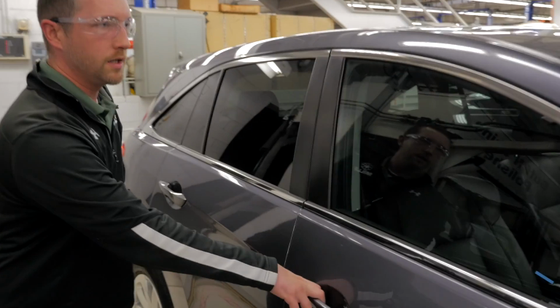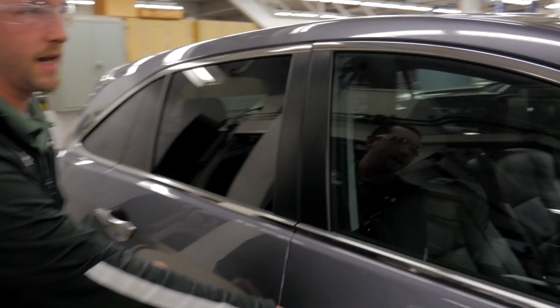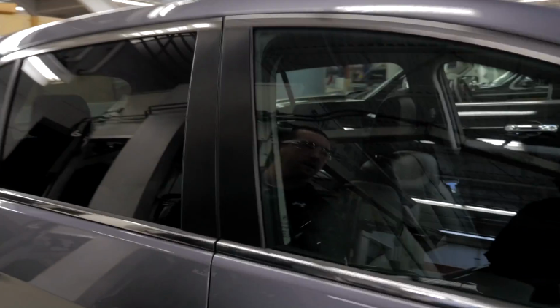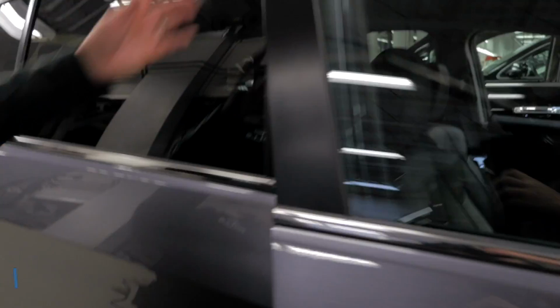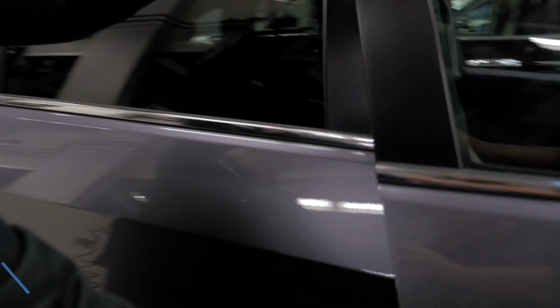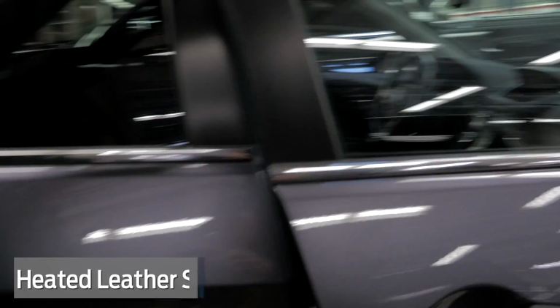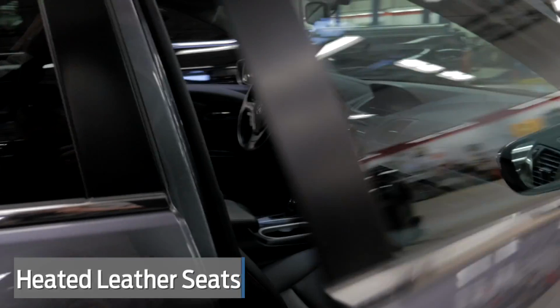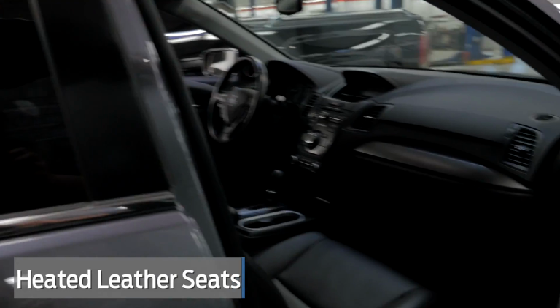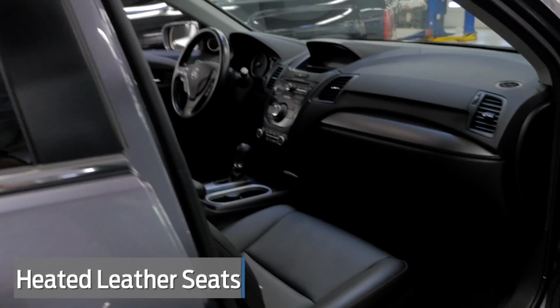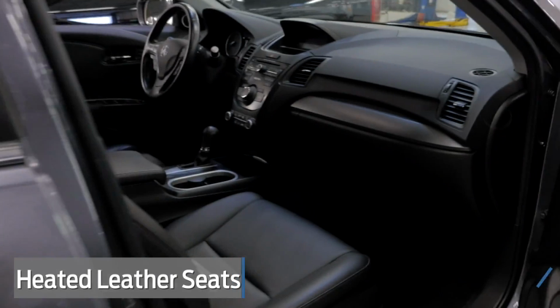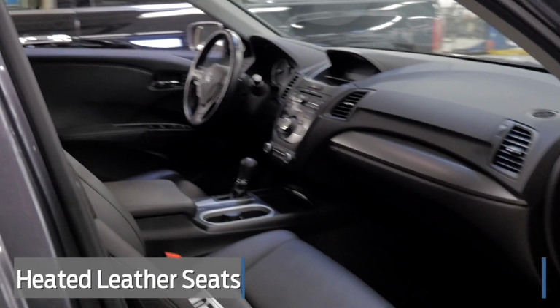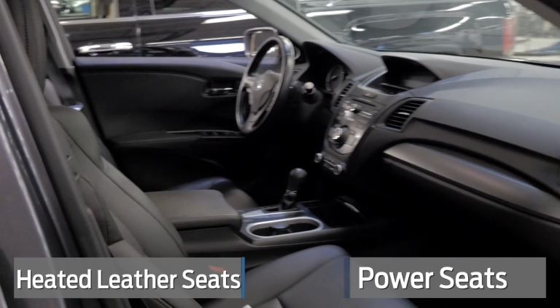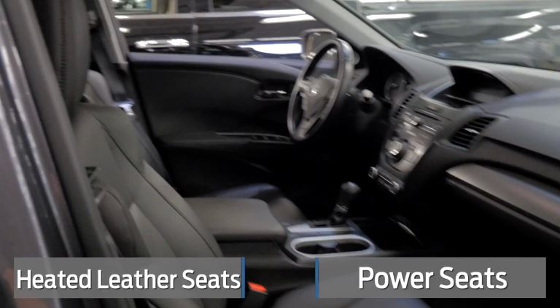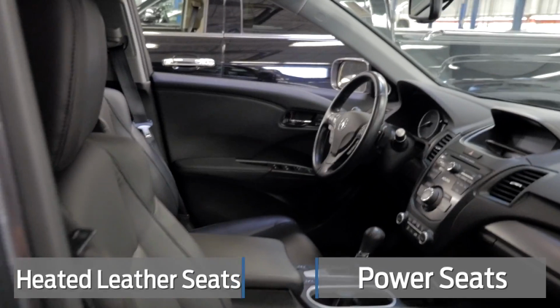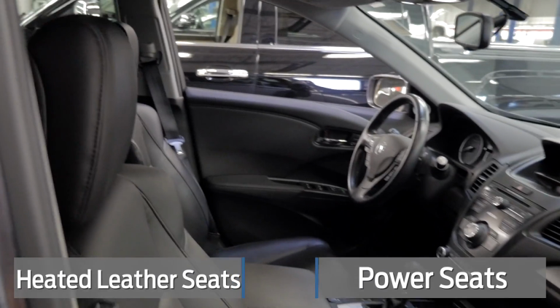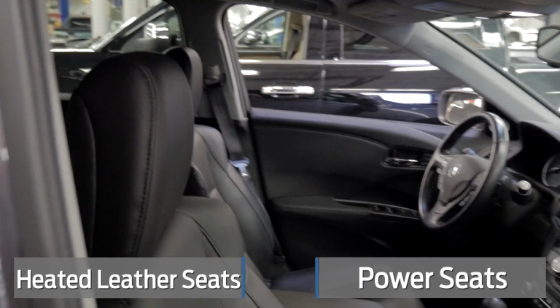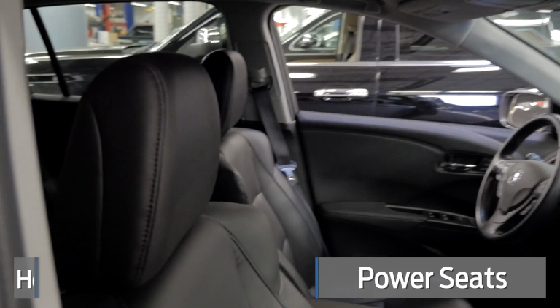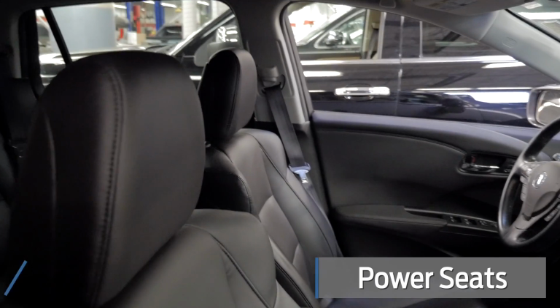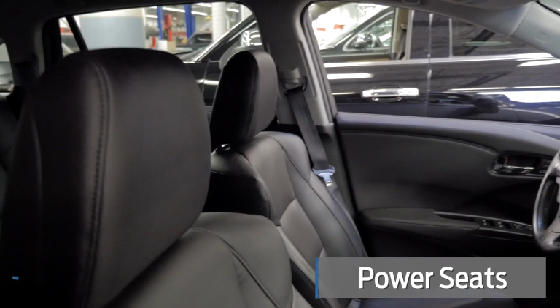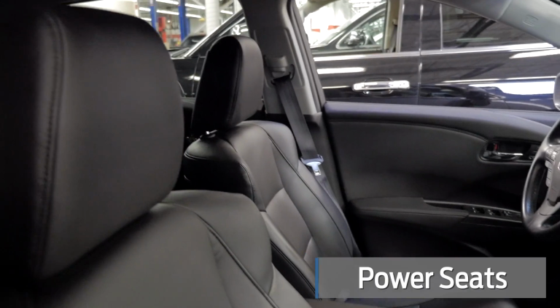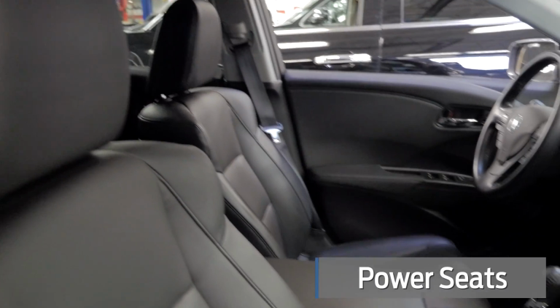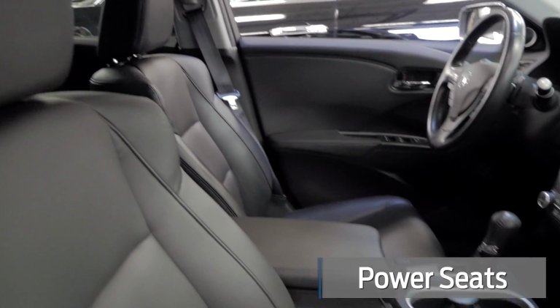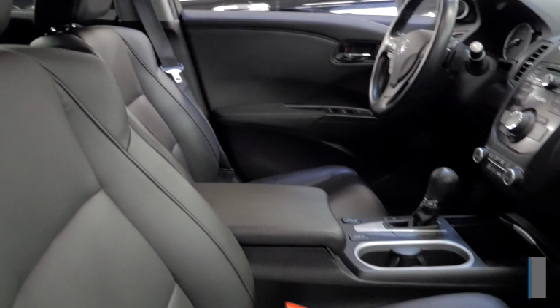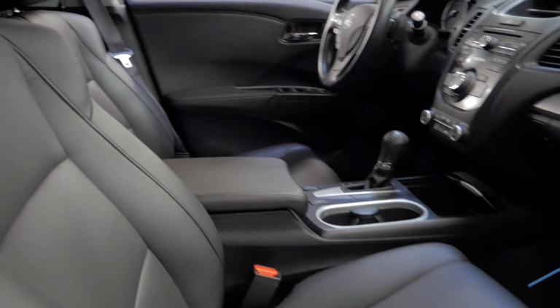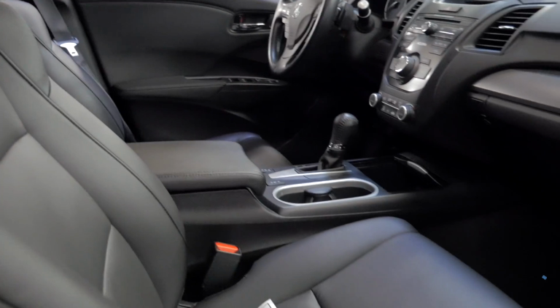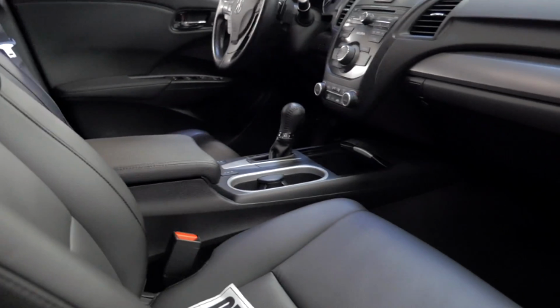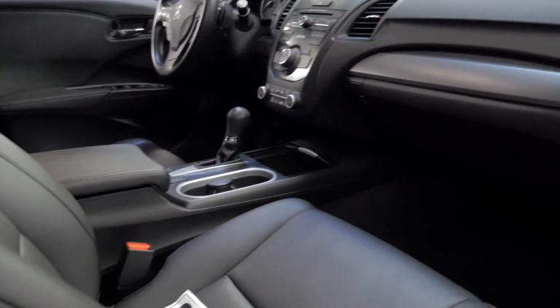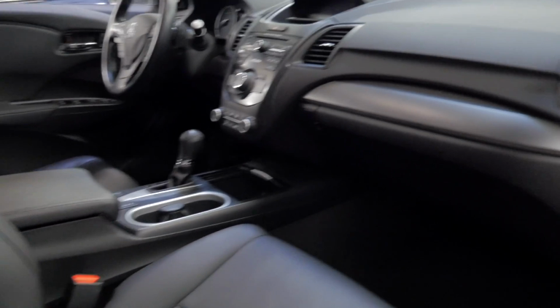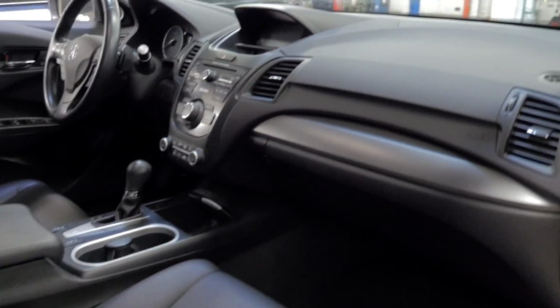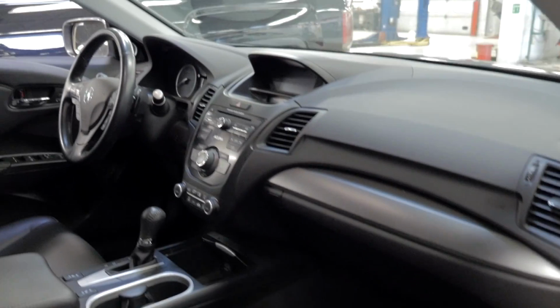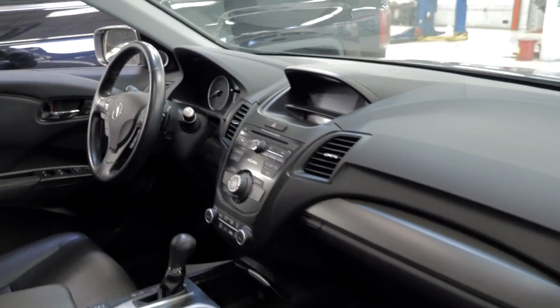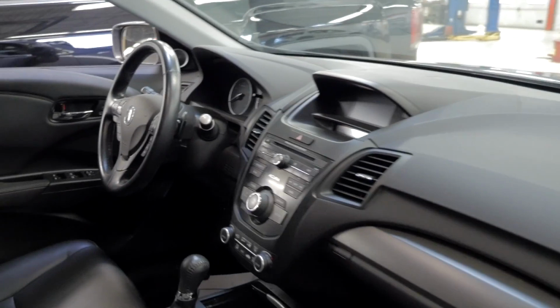You've got heated leather seats up front here, with power seats on both sides. Dual climate control as well. Very, very clean.